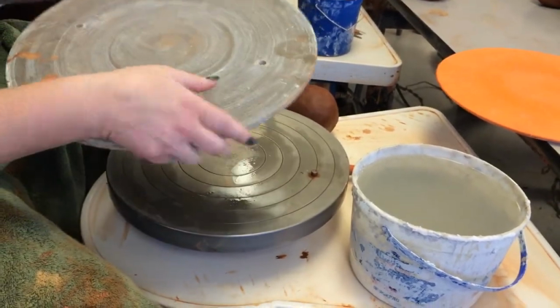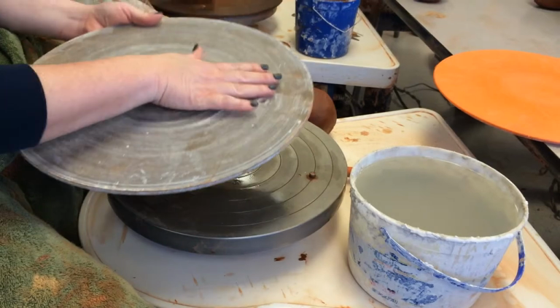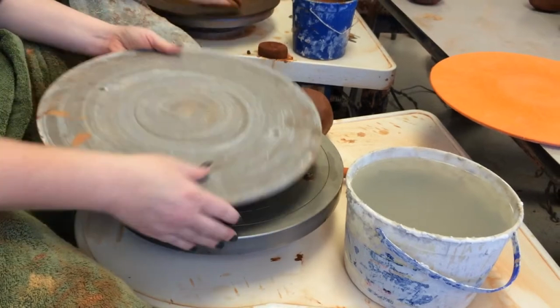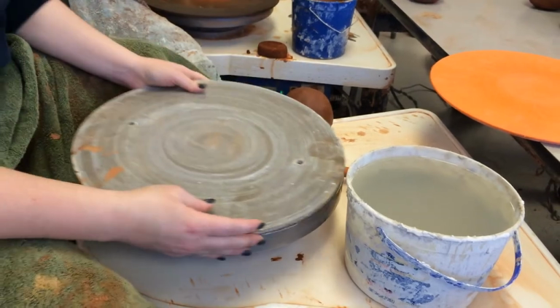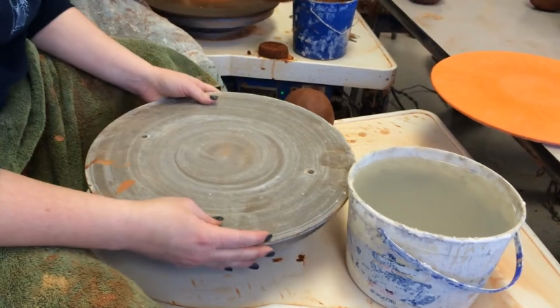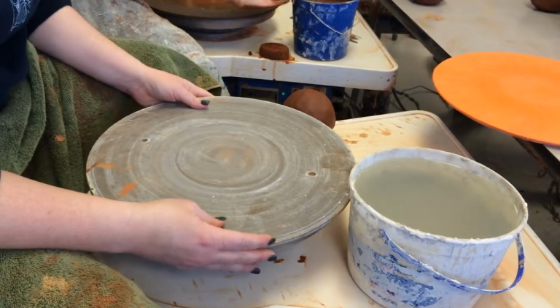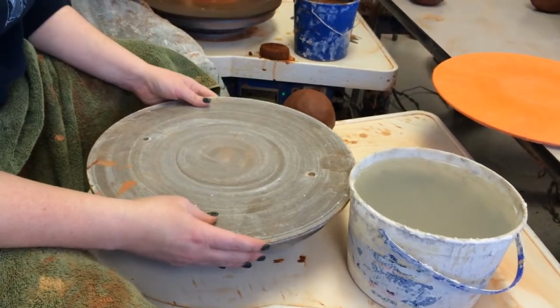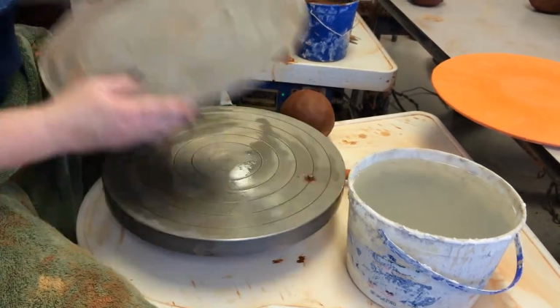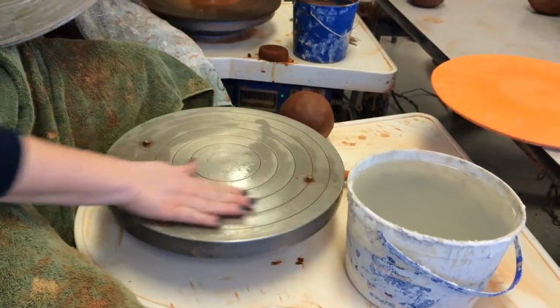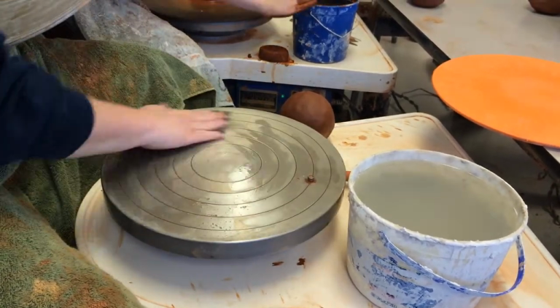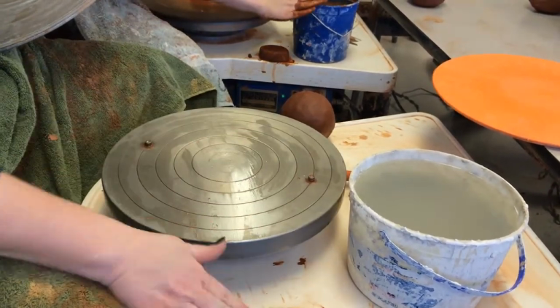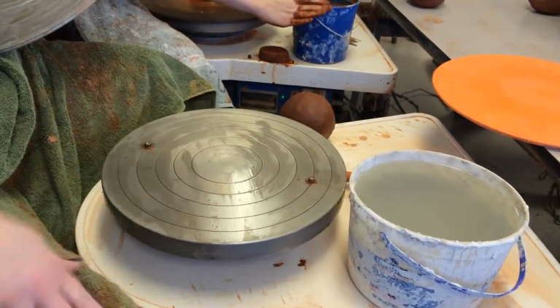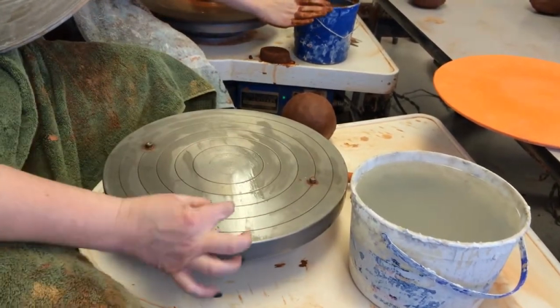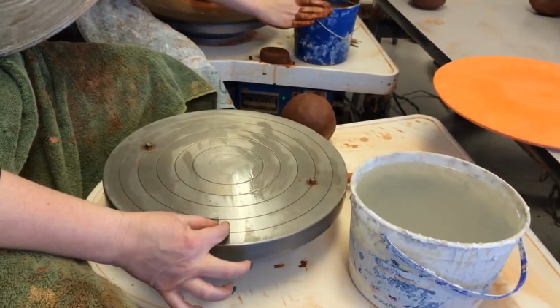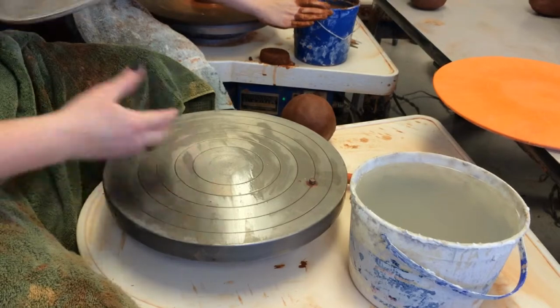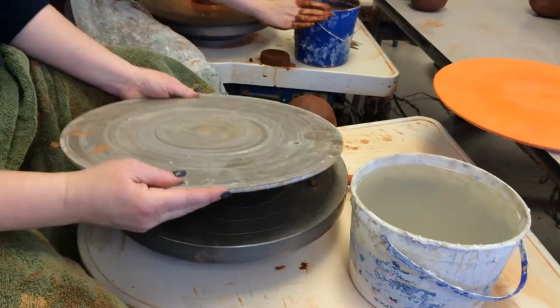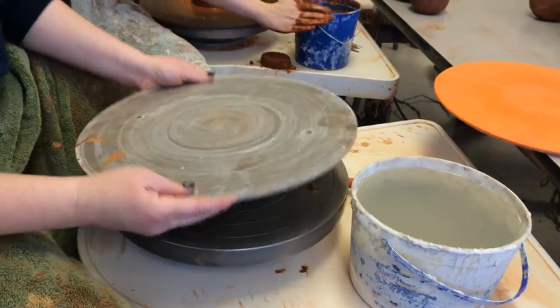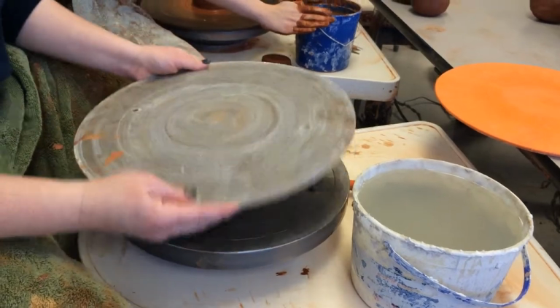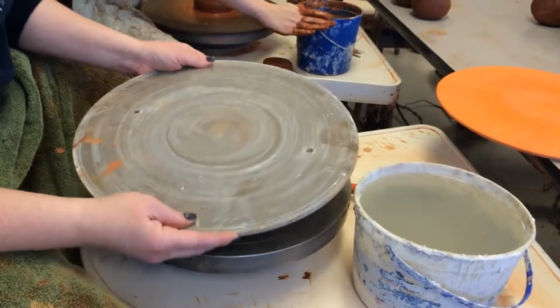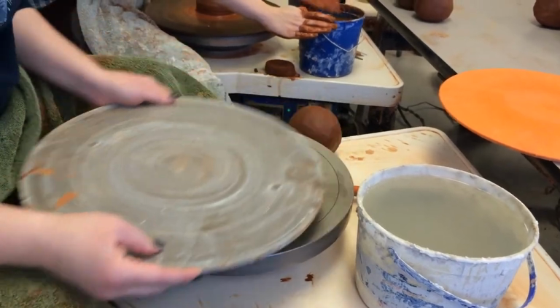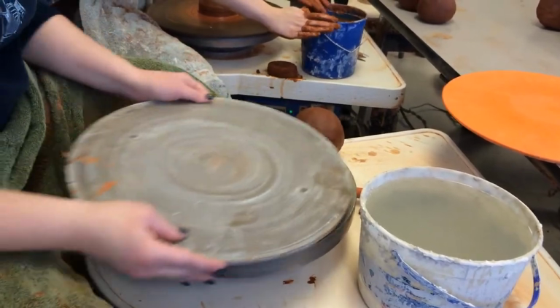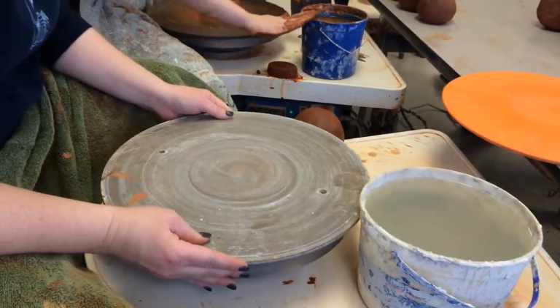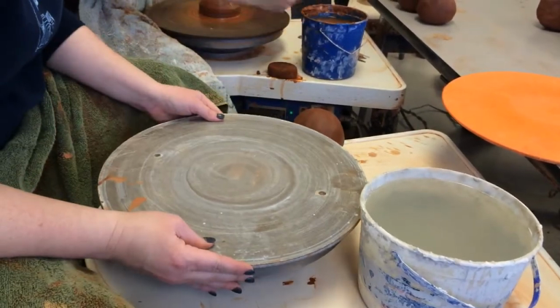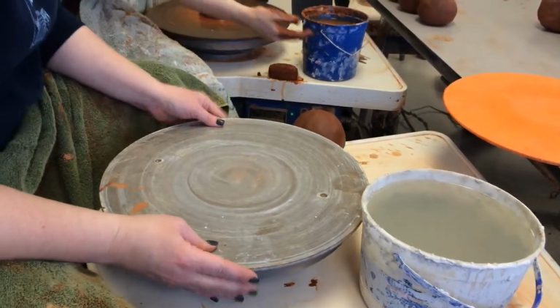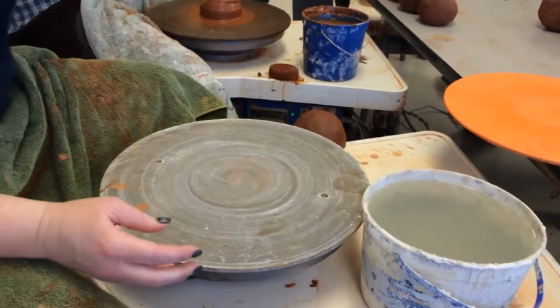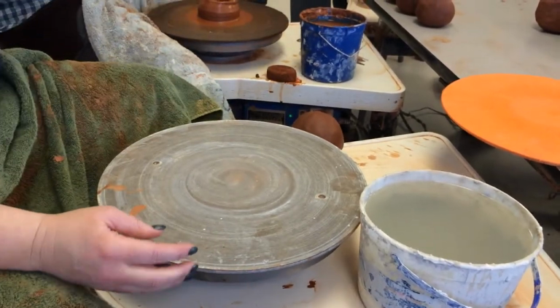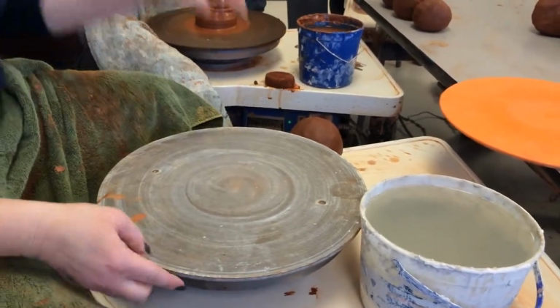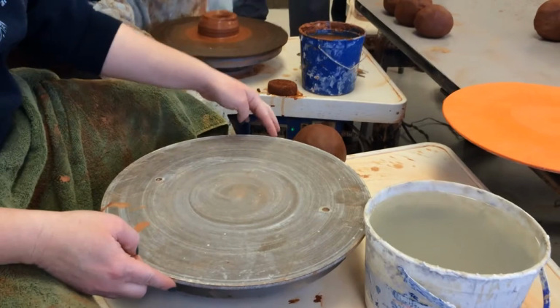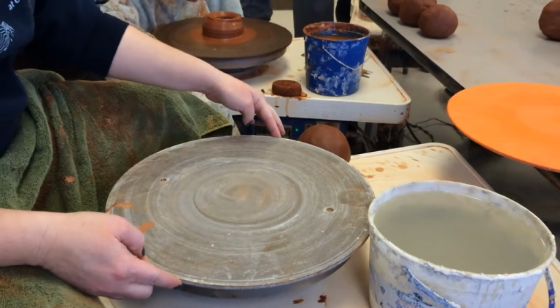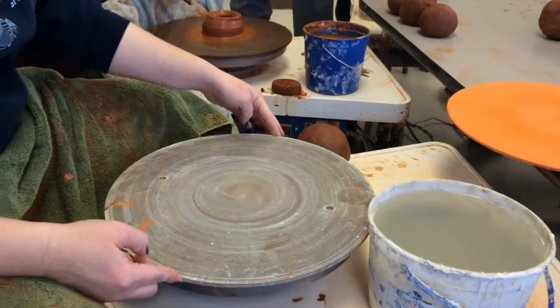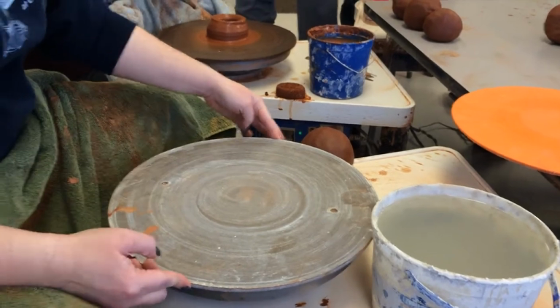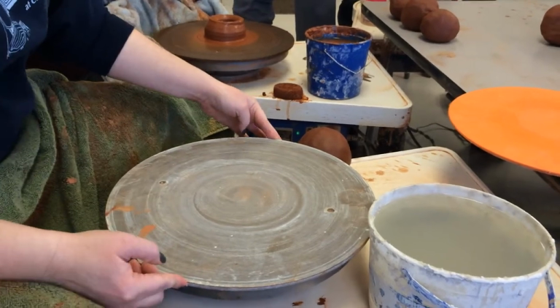So if it's not clean, you want to clean it off. You also want to make sure the wheel head's clean. If there's a chunk of clay on here, it's going to wobble, which is bad. When you put your bat on, you want to make sure that it doesn't move.